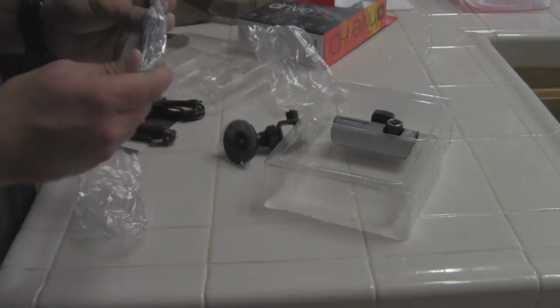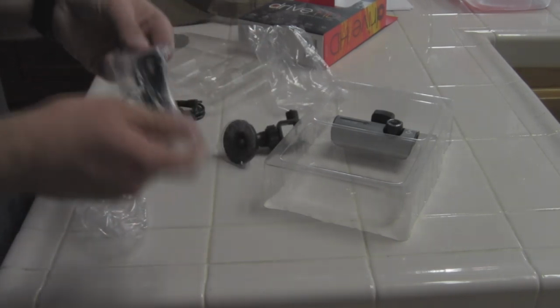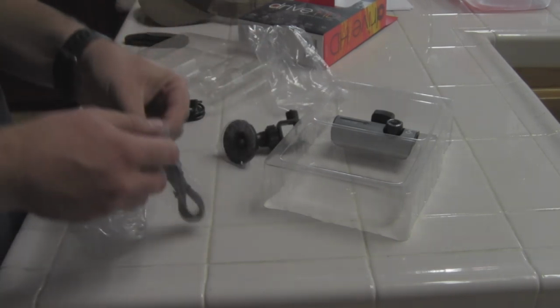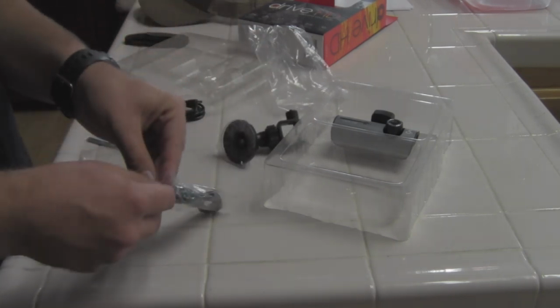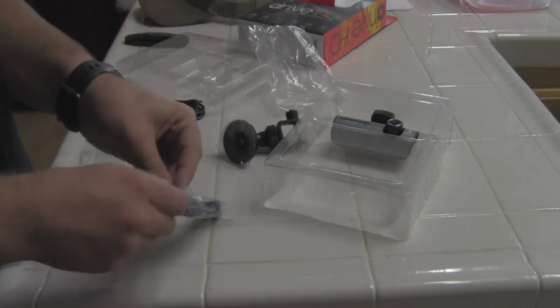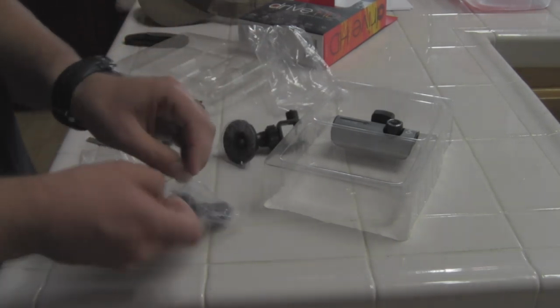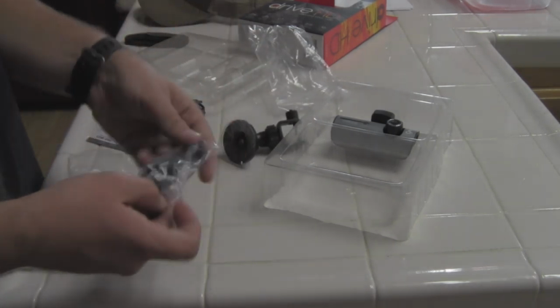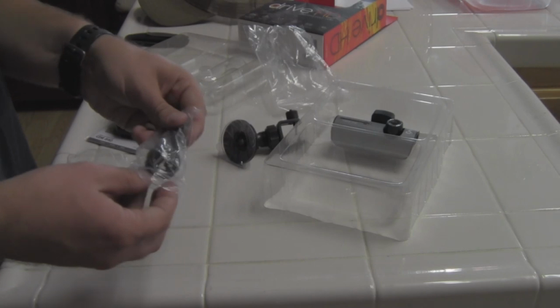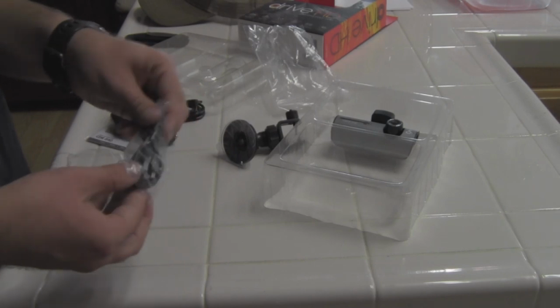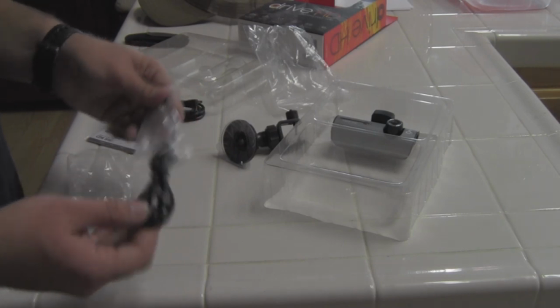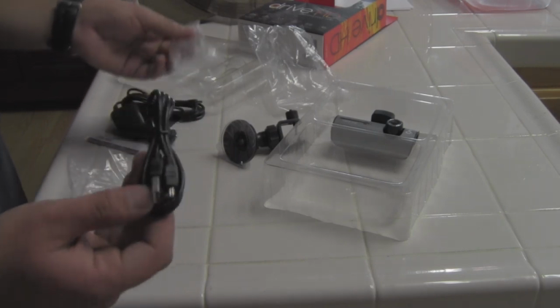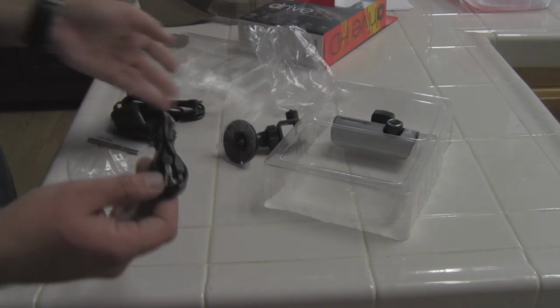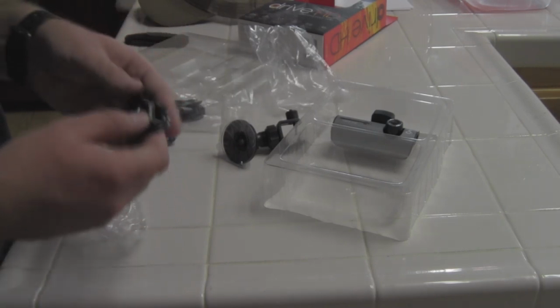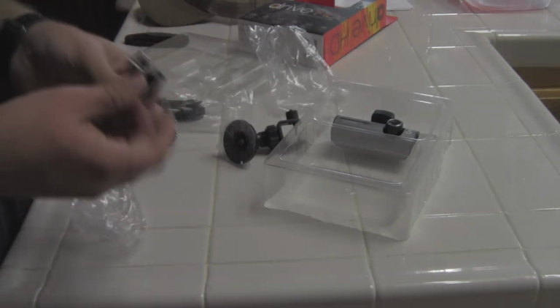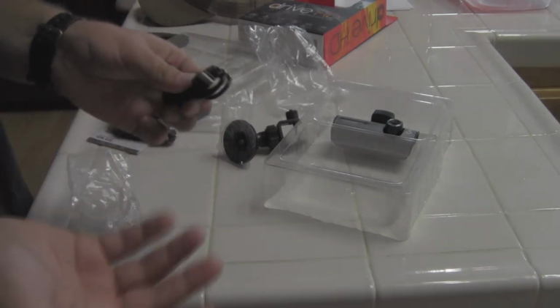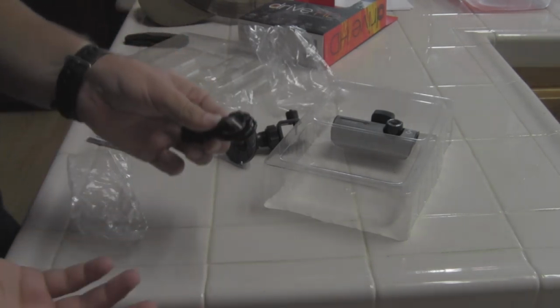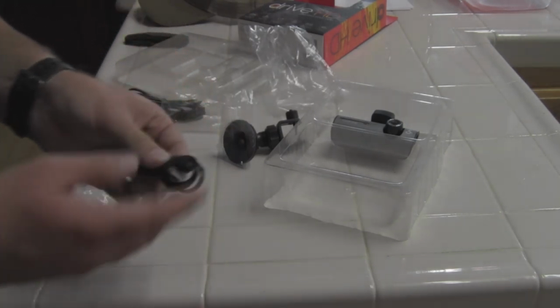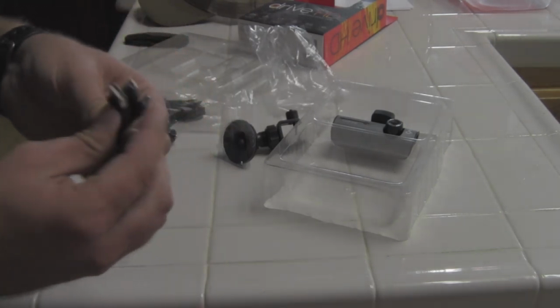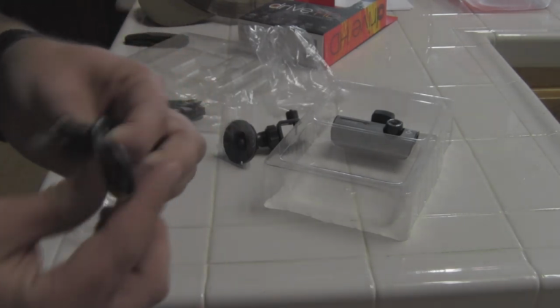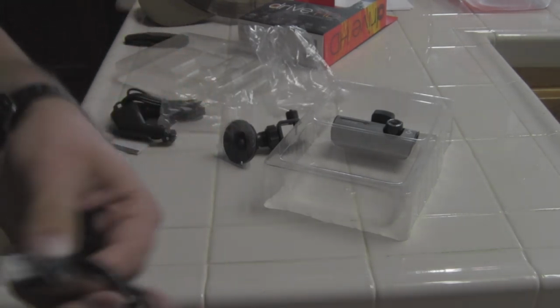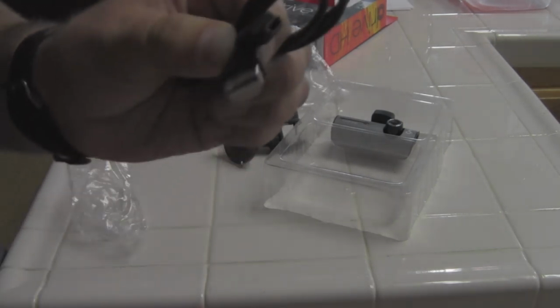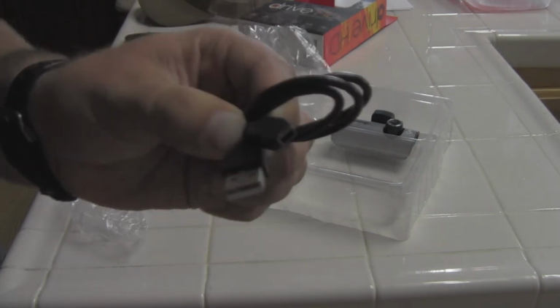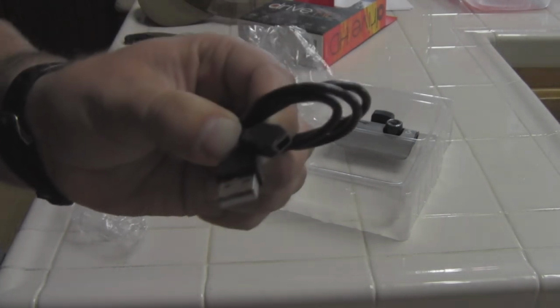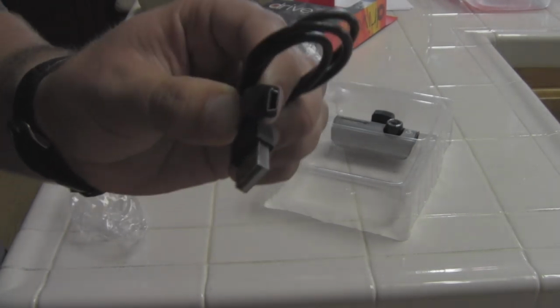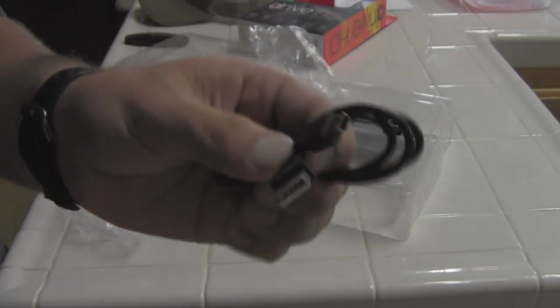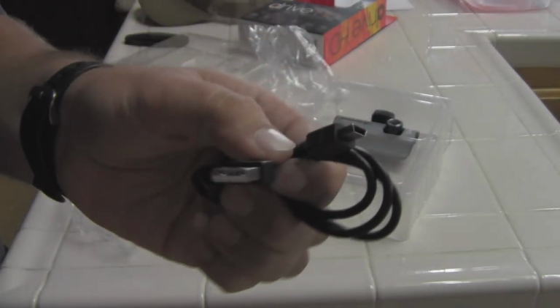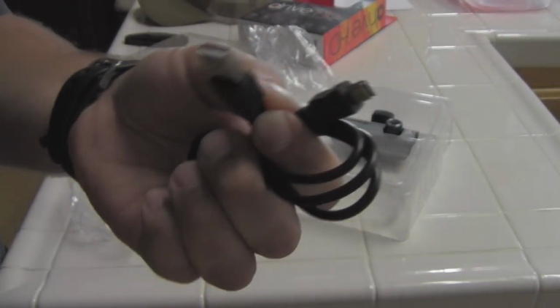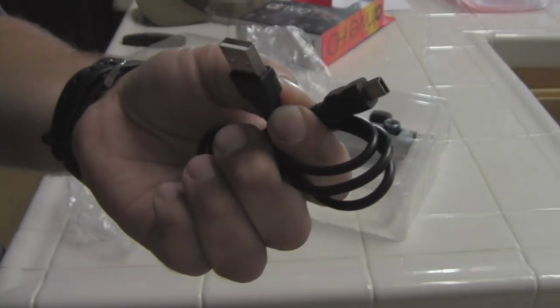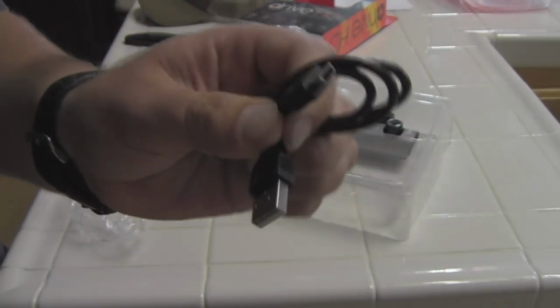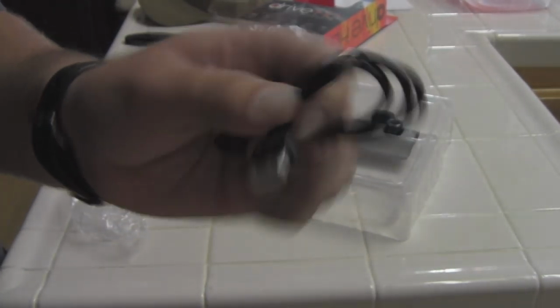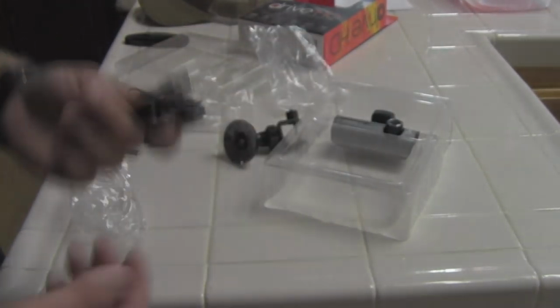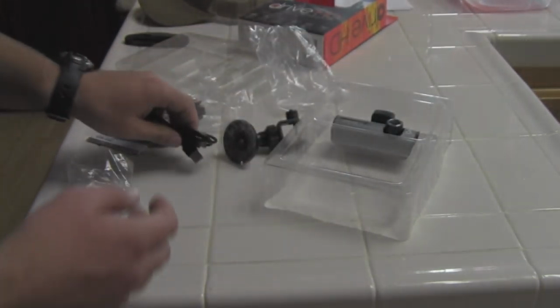The unit already has a USB port on it, and one thing I don't quite understand is that you apparently can't charge it through the USB port, but they do give you a standard USB cable, so that's good.